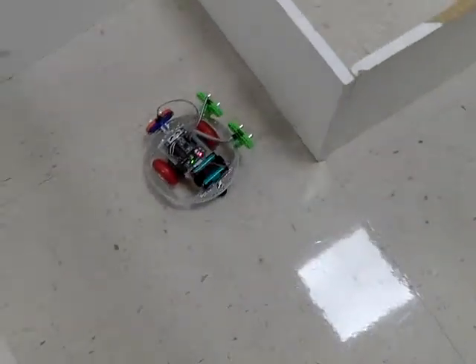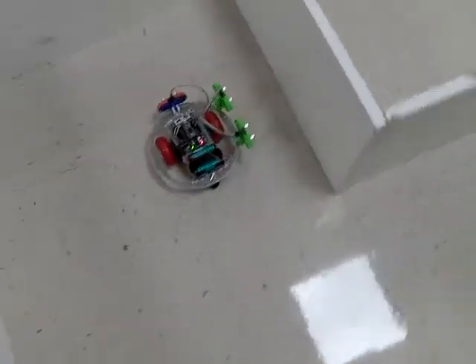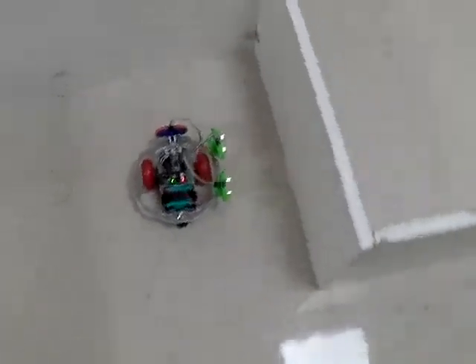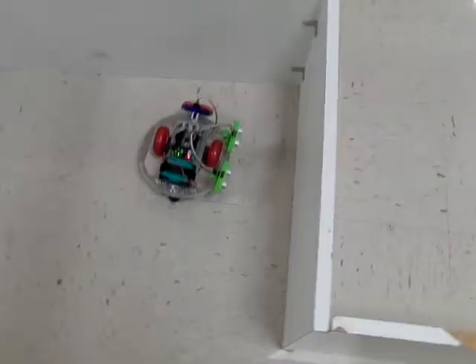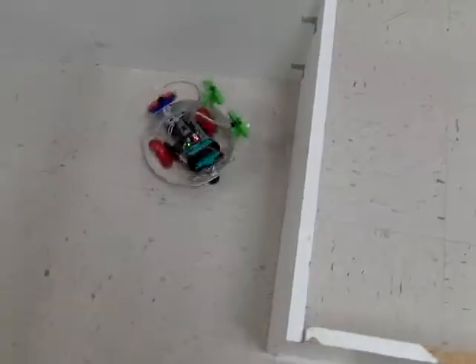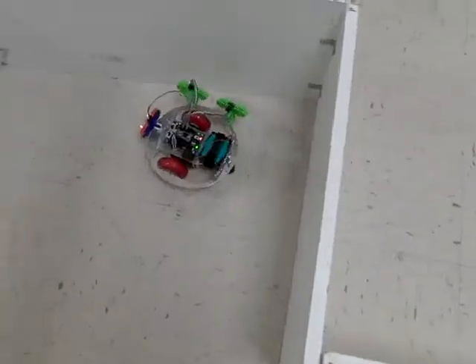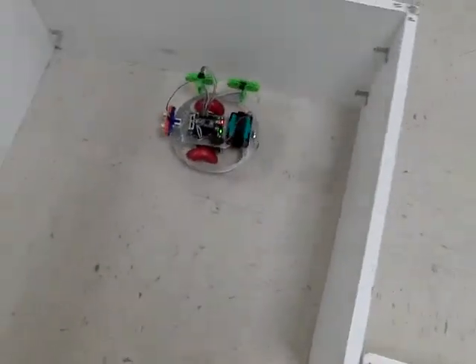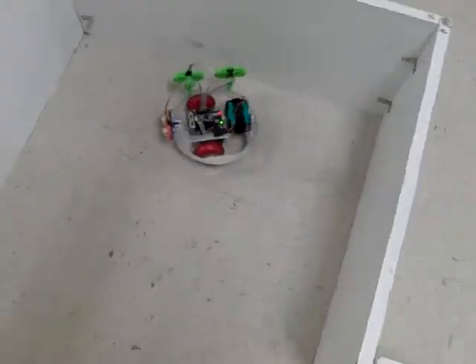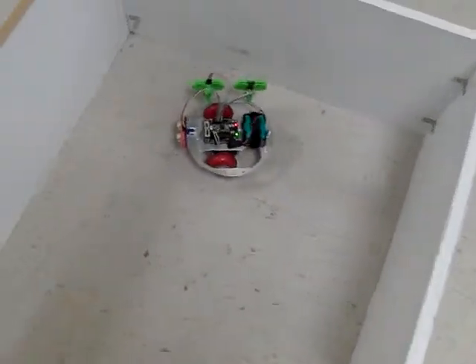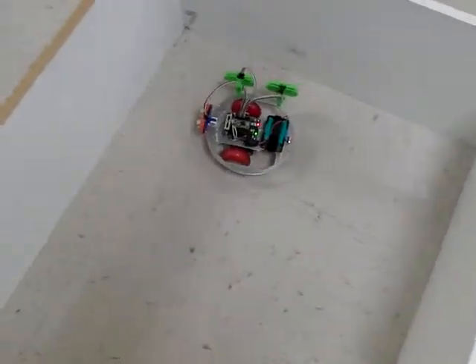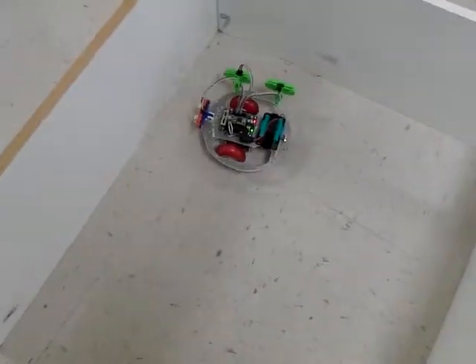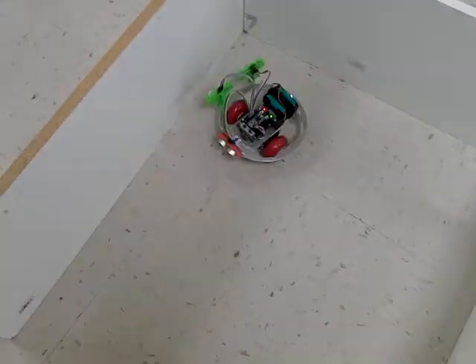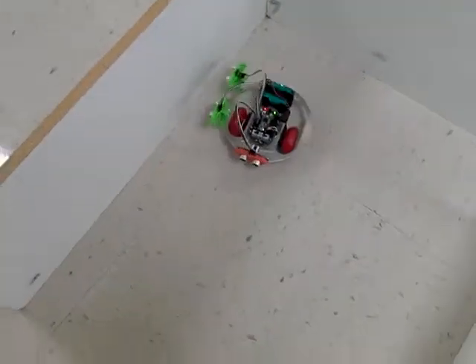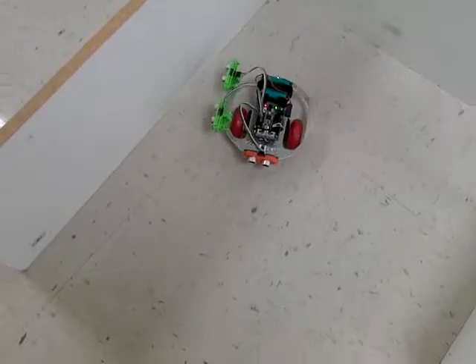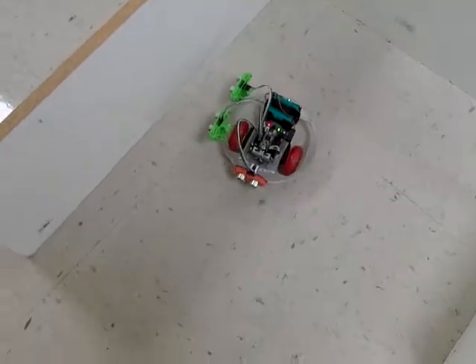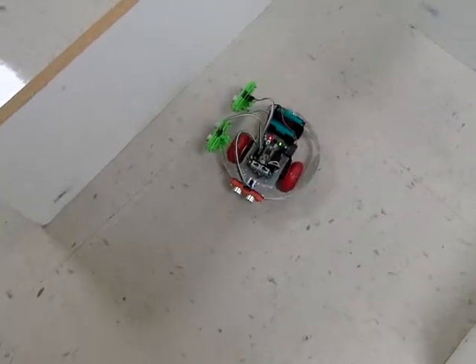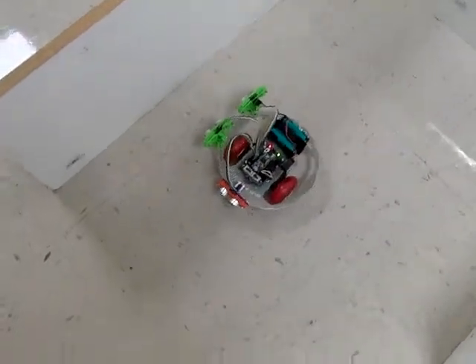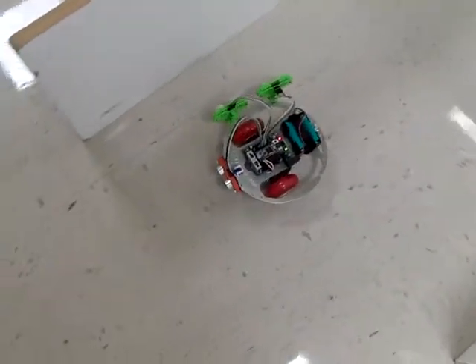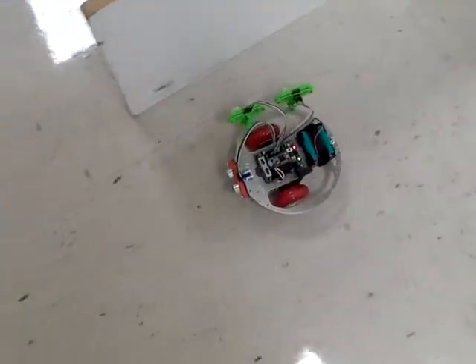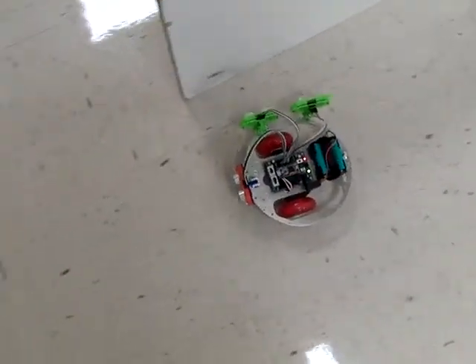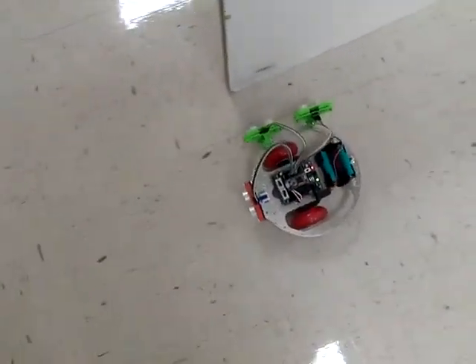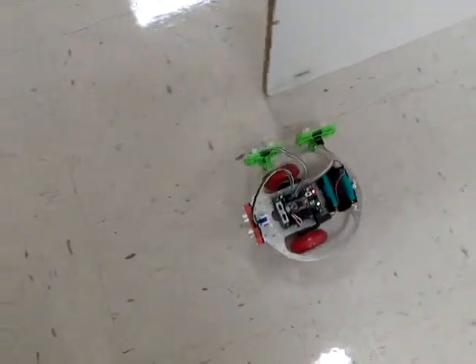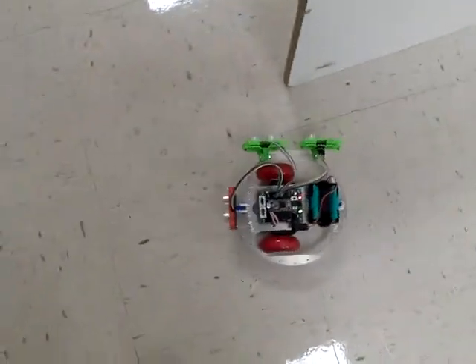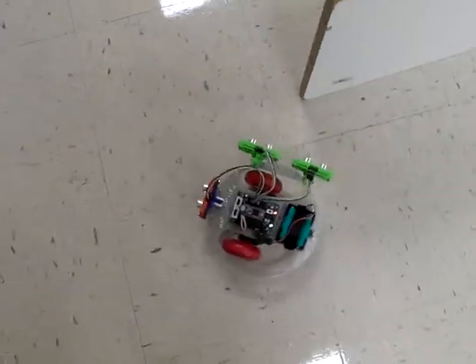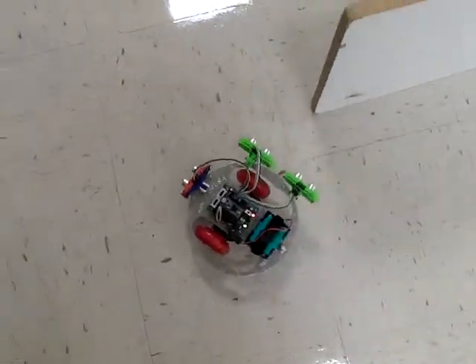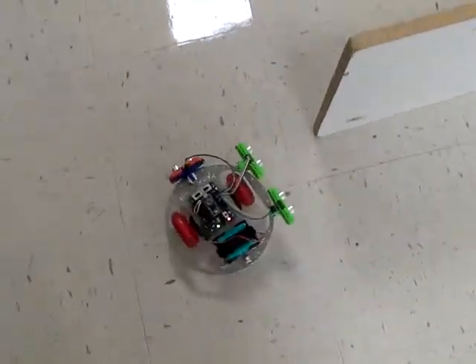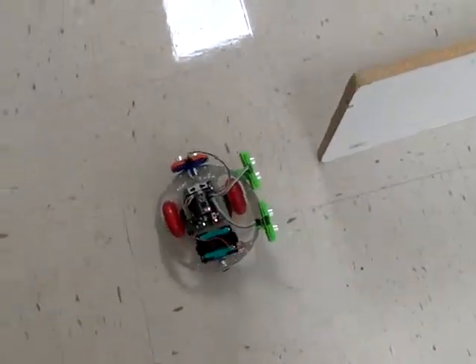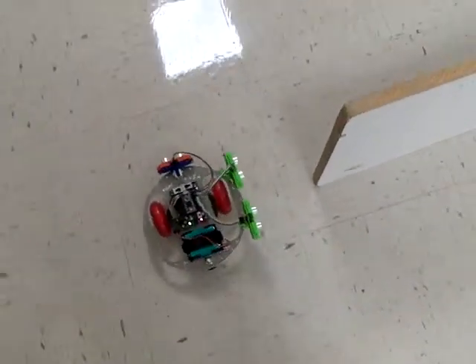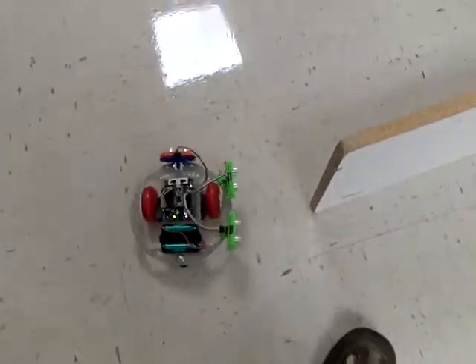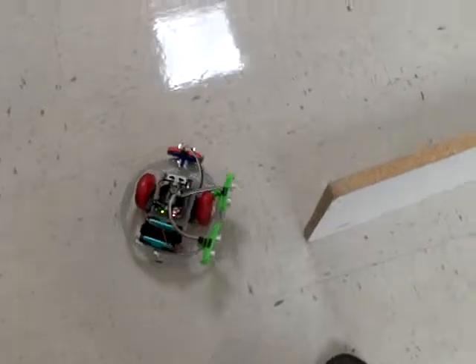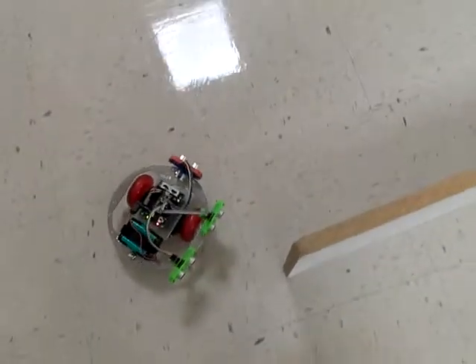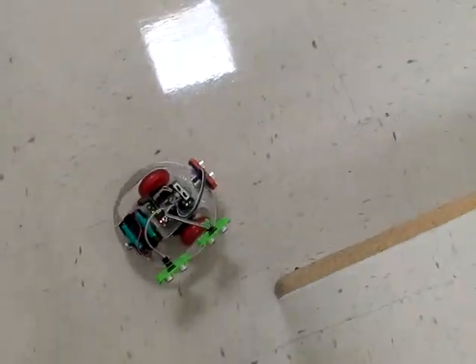The sensor that takes precedence is the front sensor — the orange and blue one in there. If the front sensor sees a wall, then it needs to avoid it.